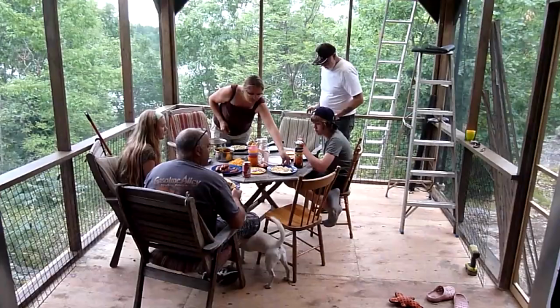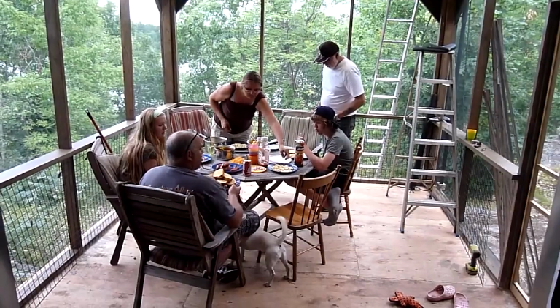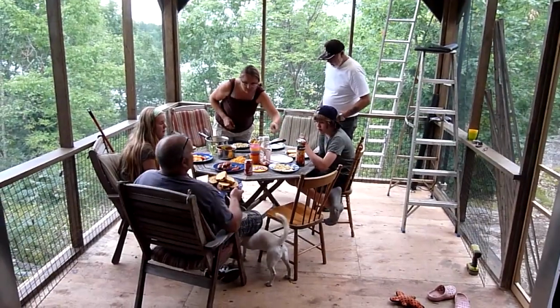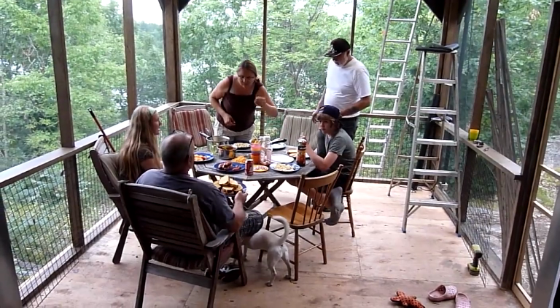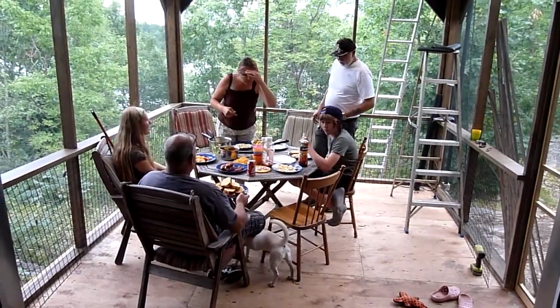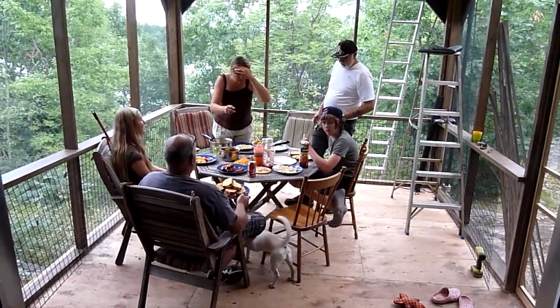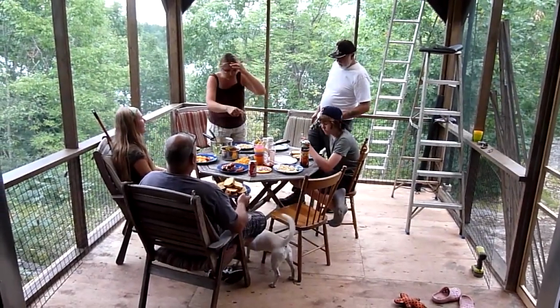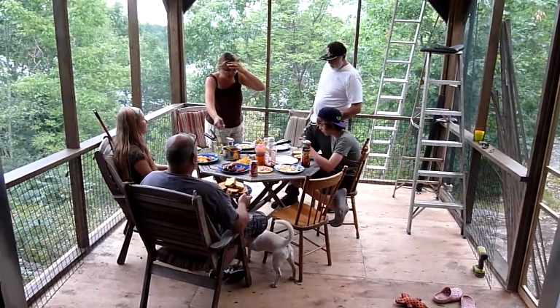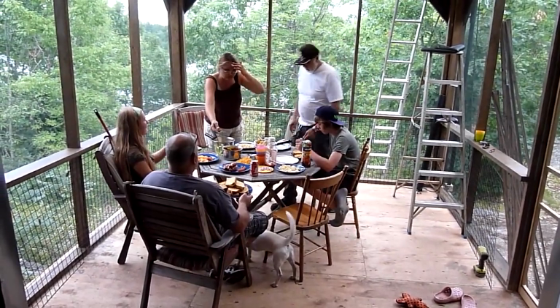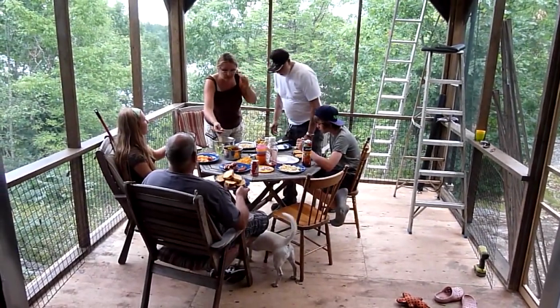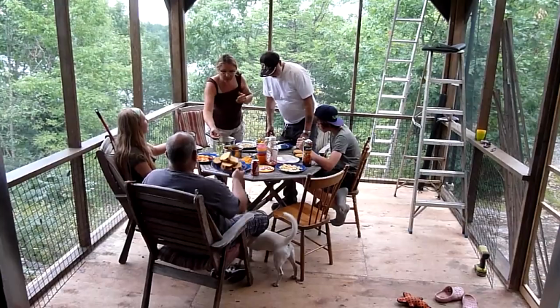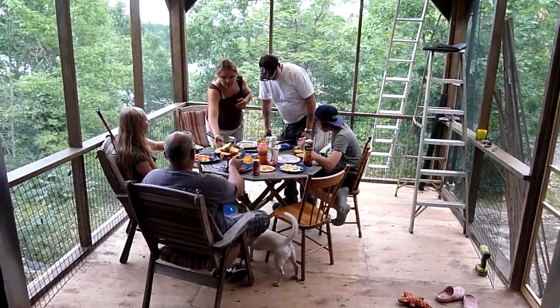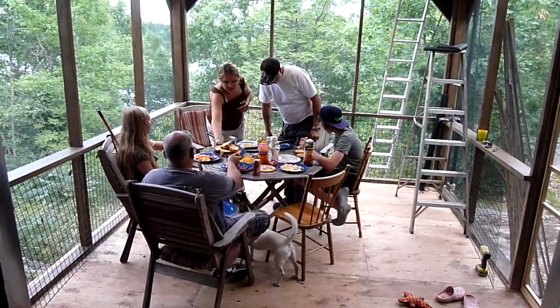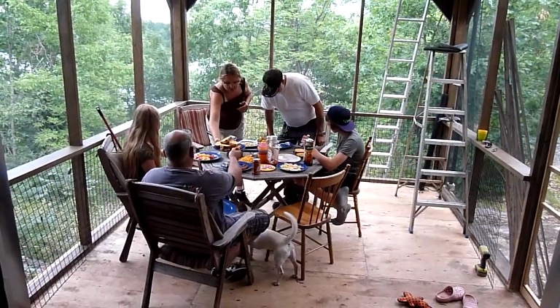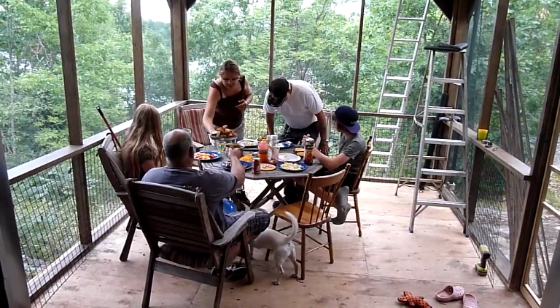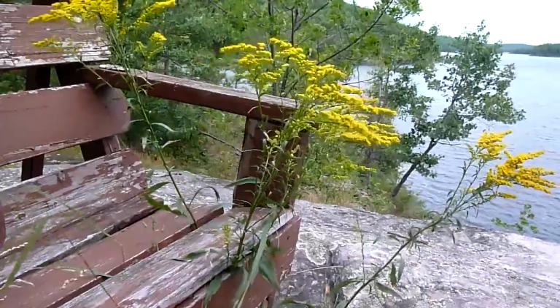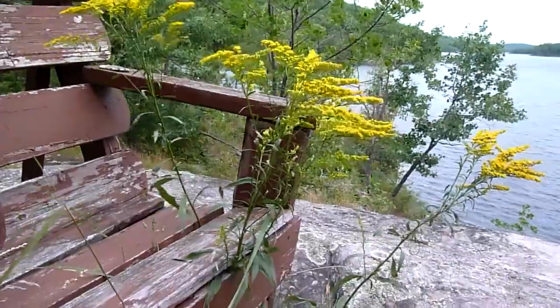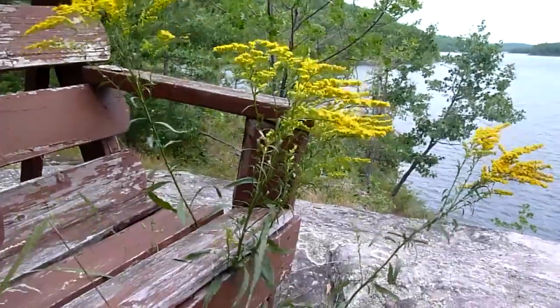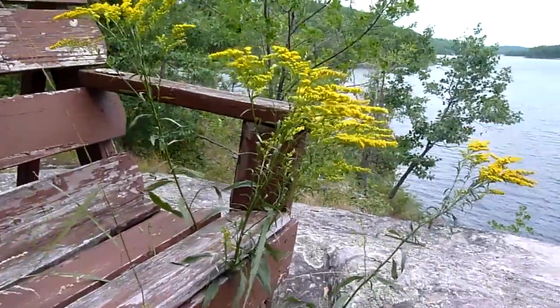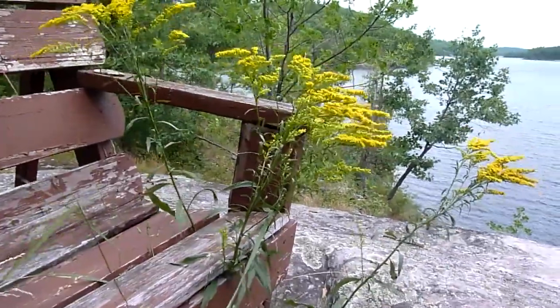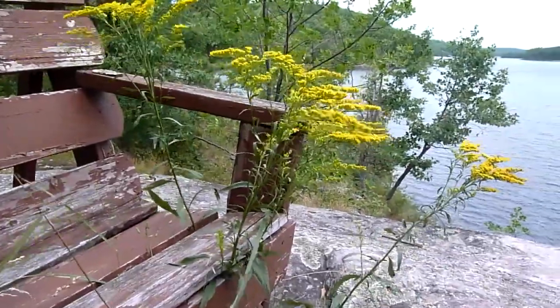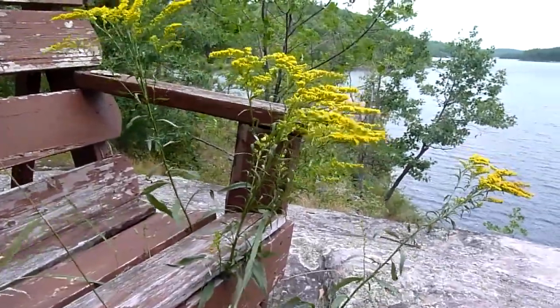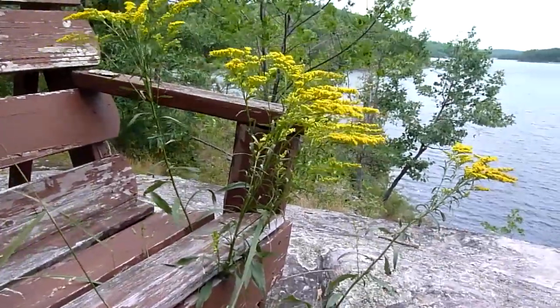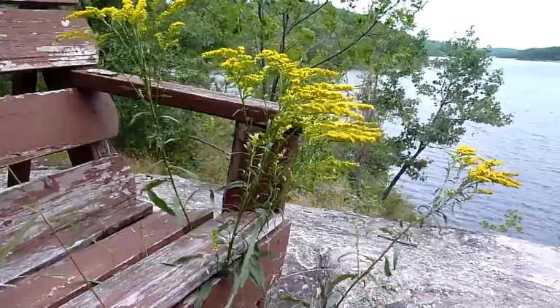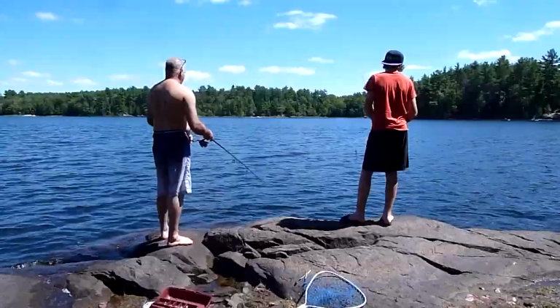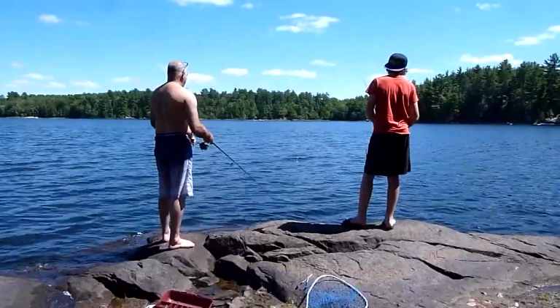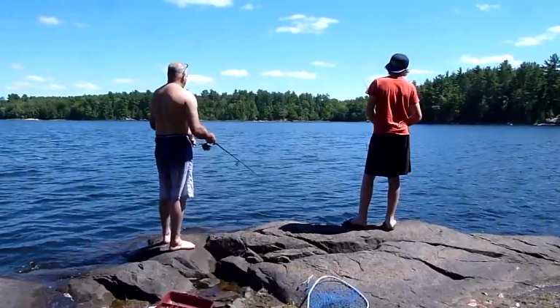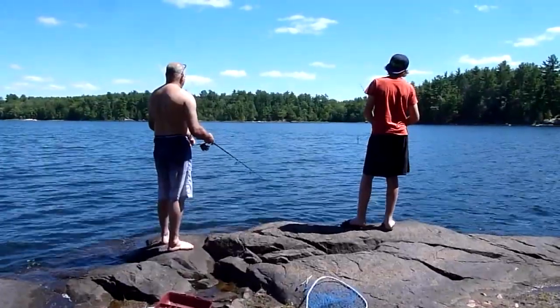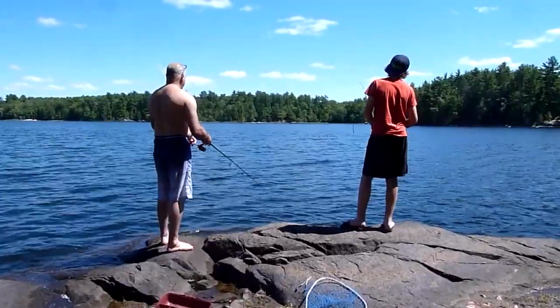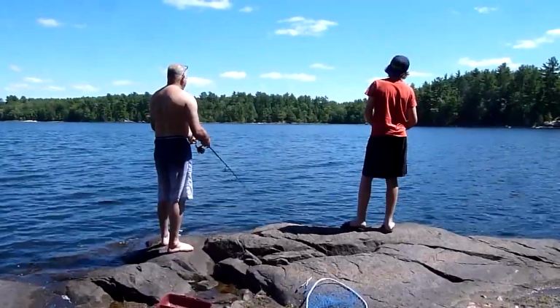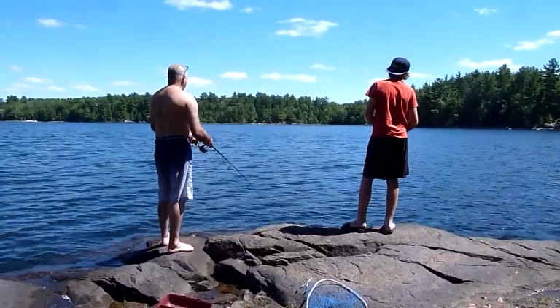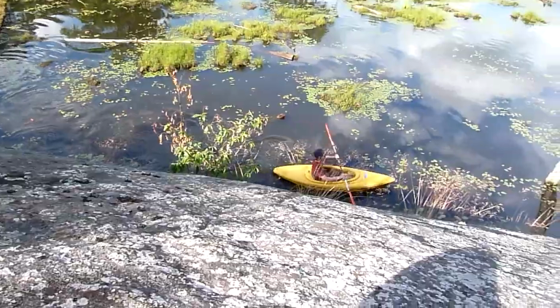Here we are at our first dinner in the screen porch after getting all the tools out. There's still work to be done — there's no roof yet, just a tarp, and we've got some other details to finish which I will show you in episode 3.